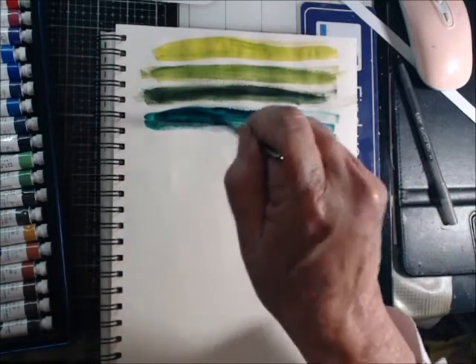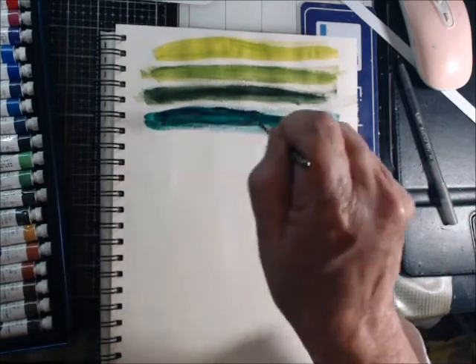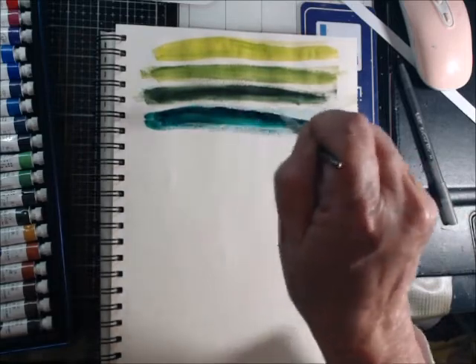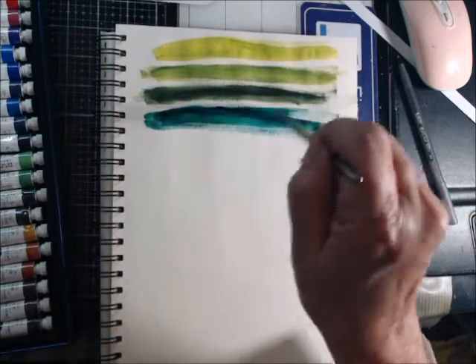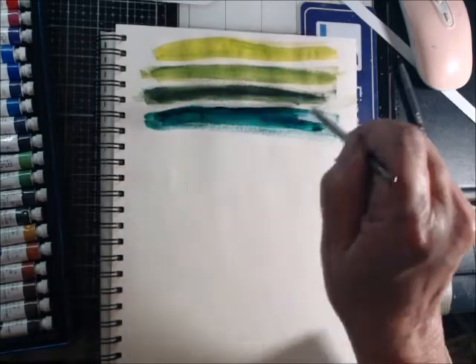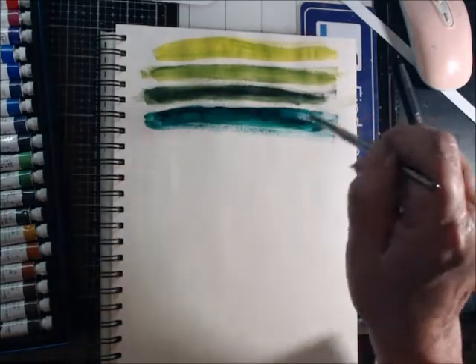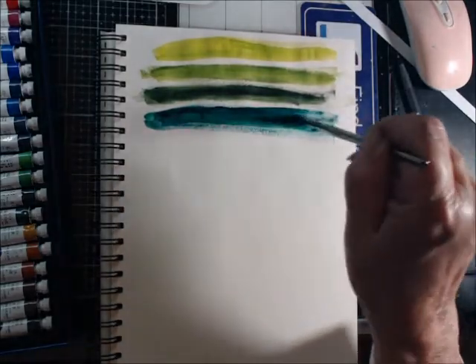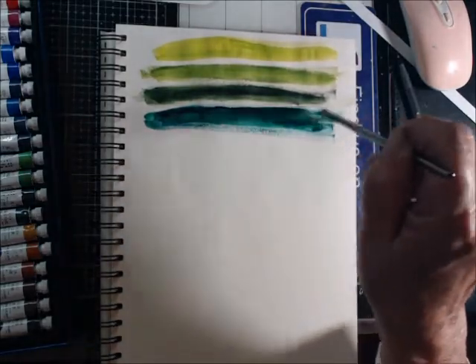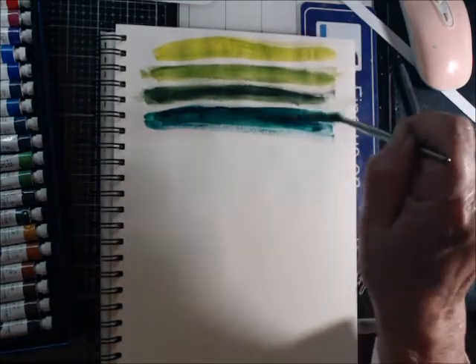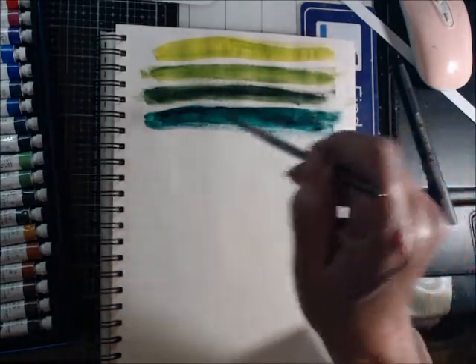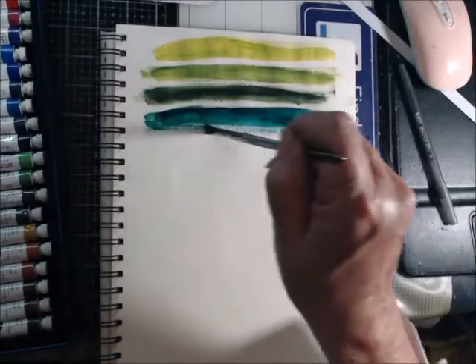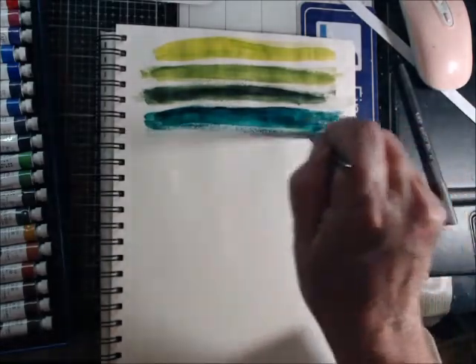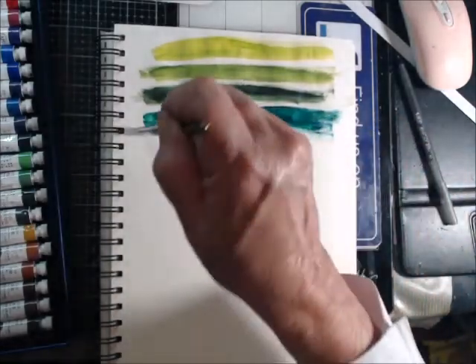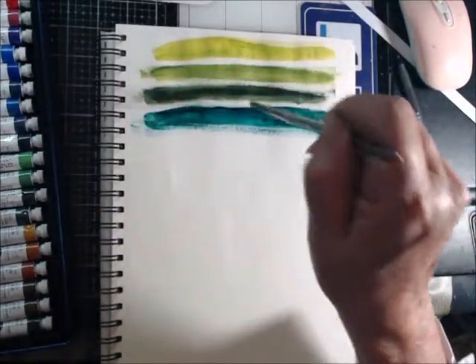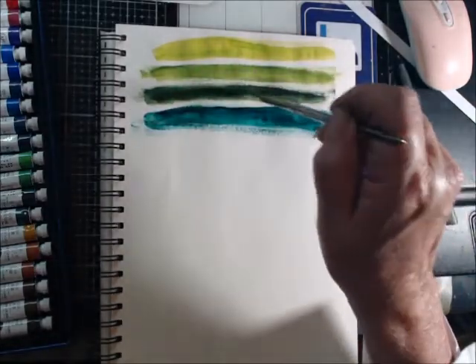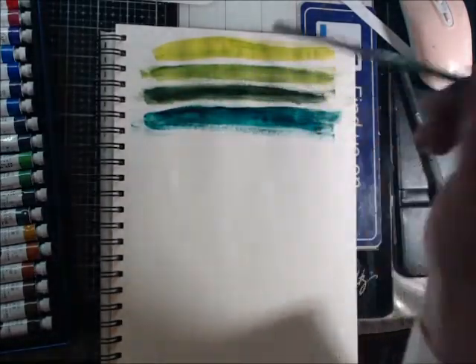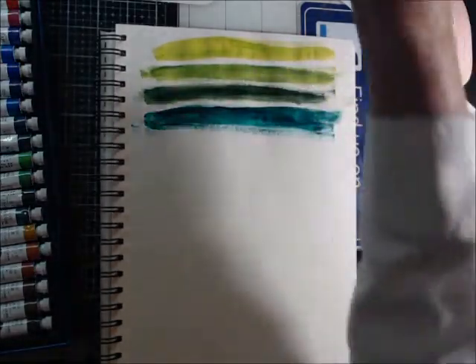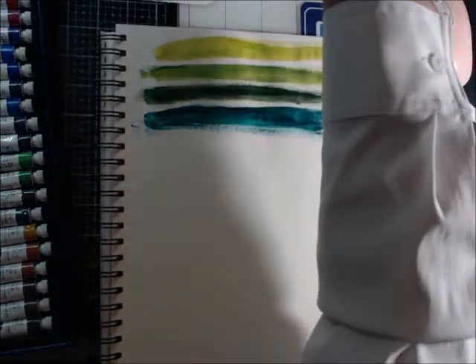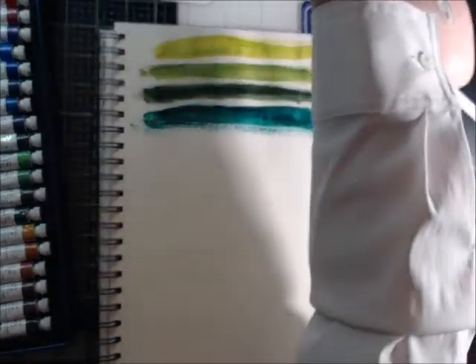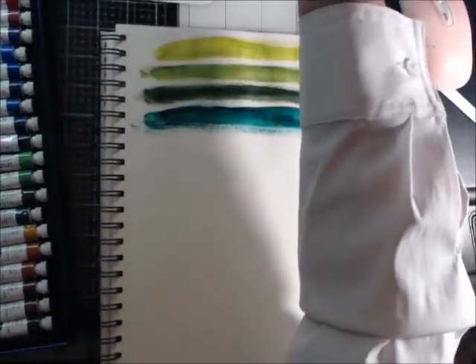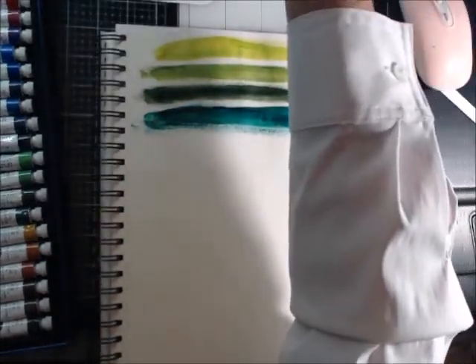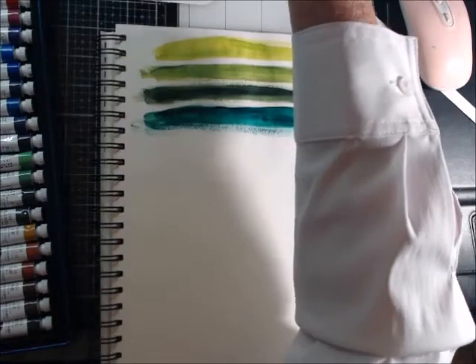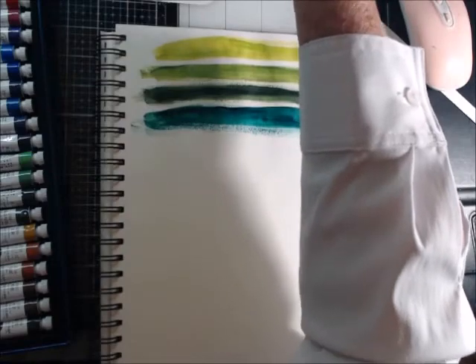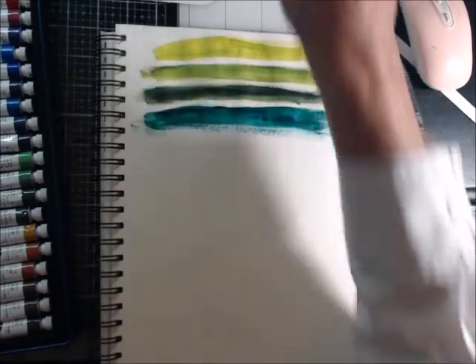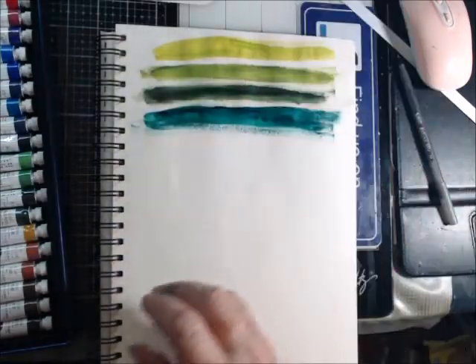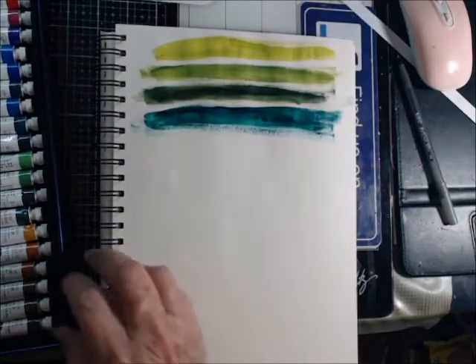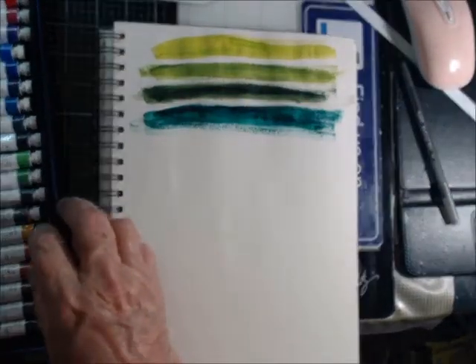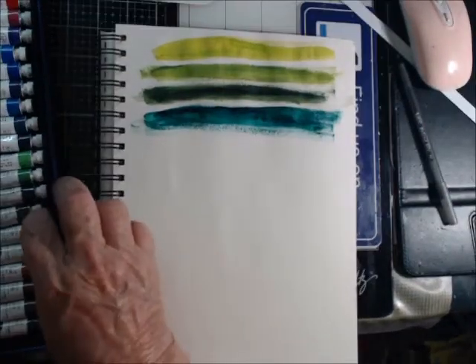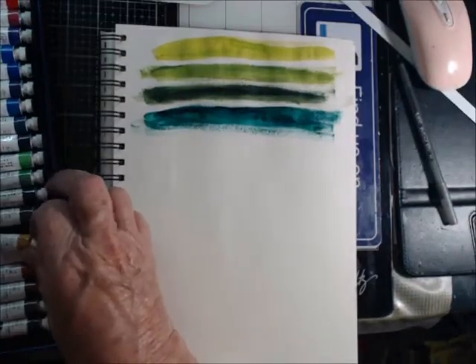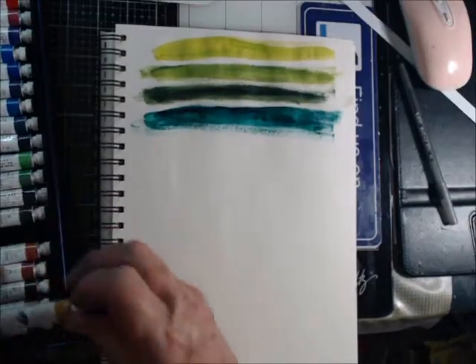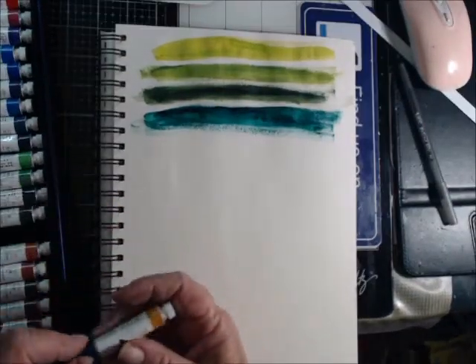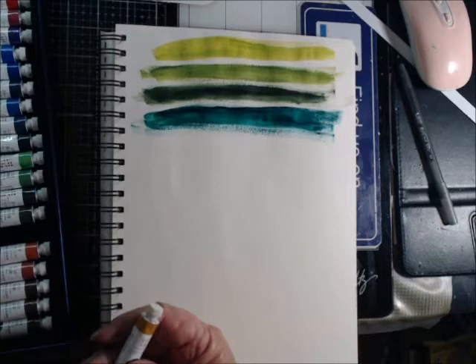And this is the emerald green — oh yeah, I like the emerald green a lot. That is pretty.